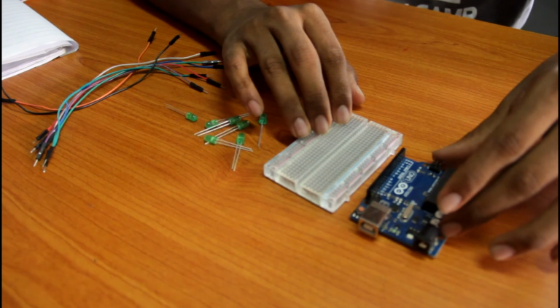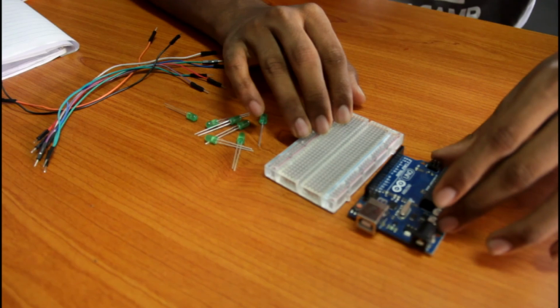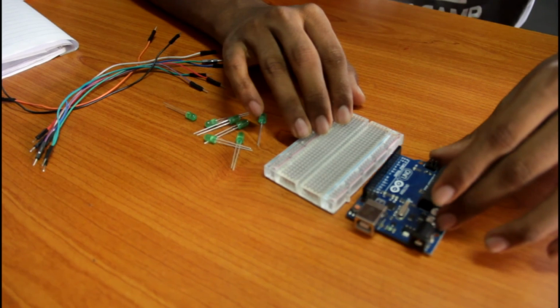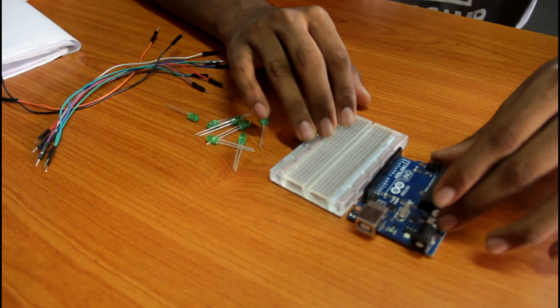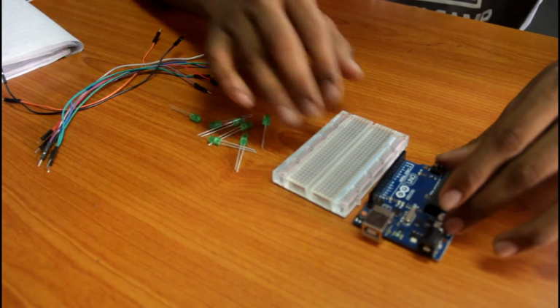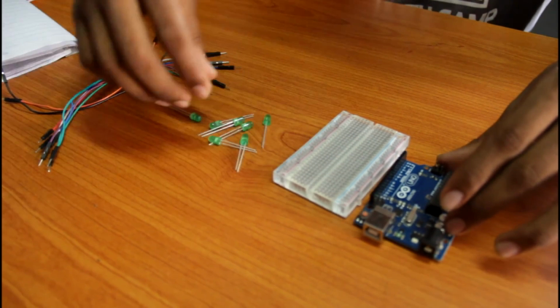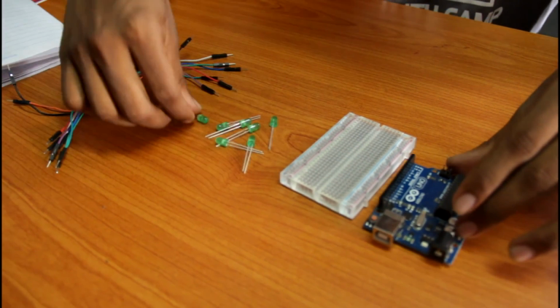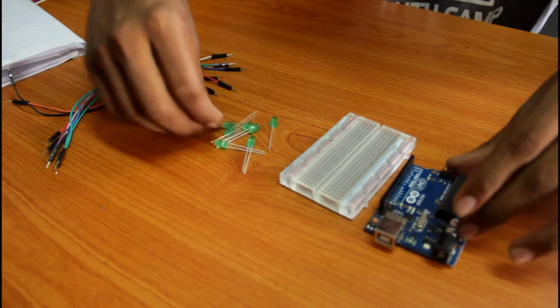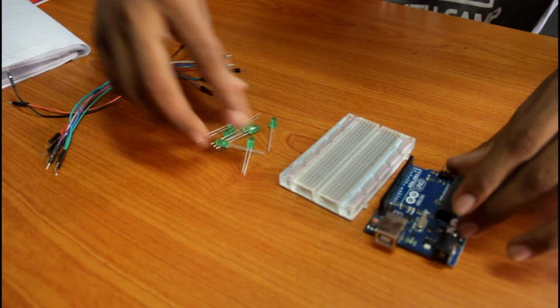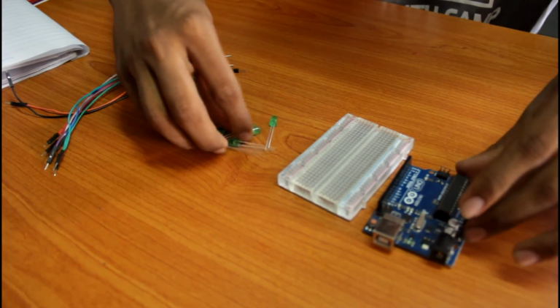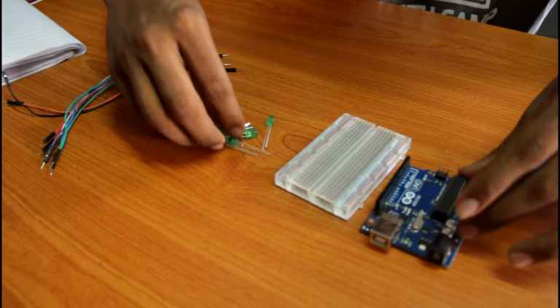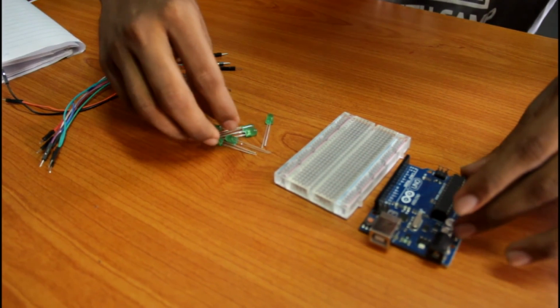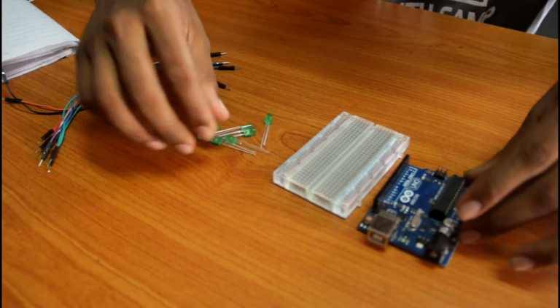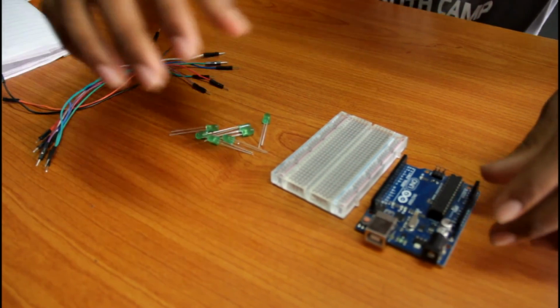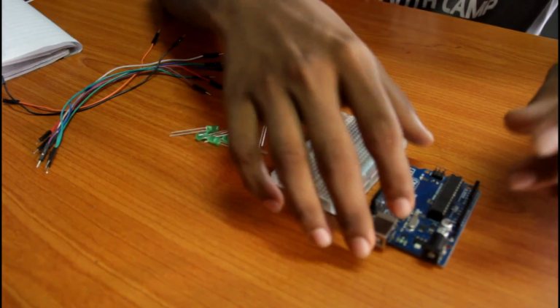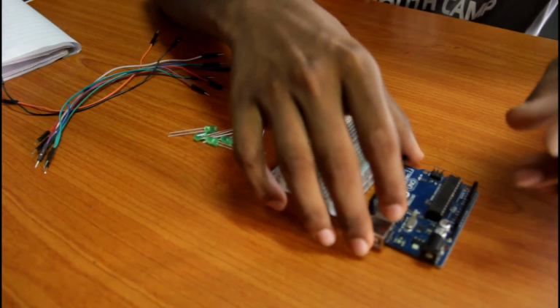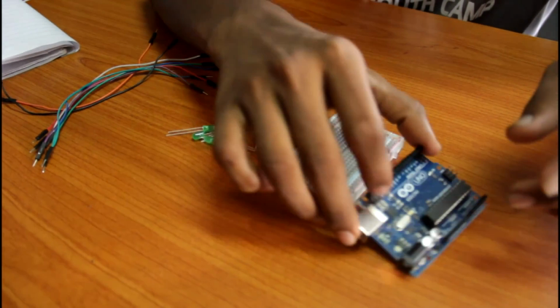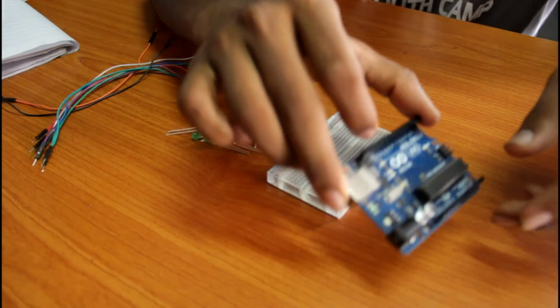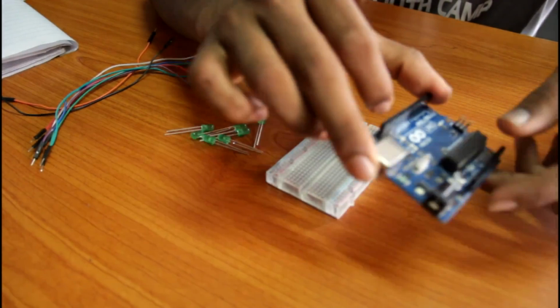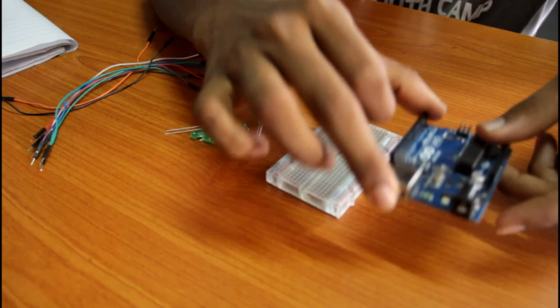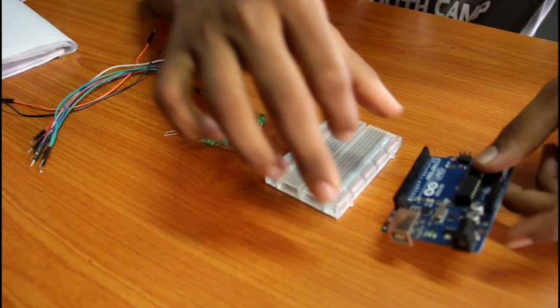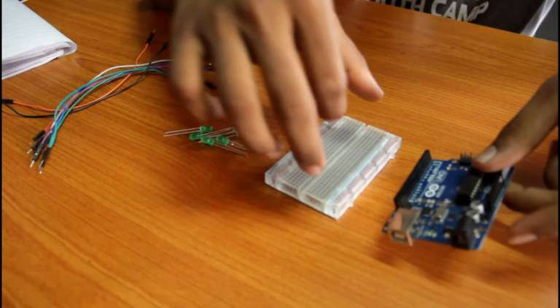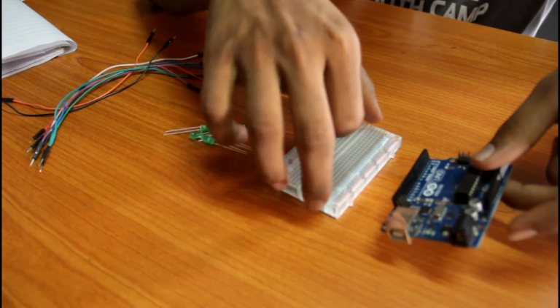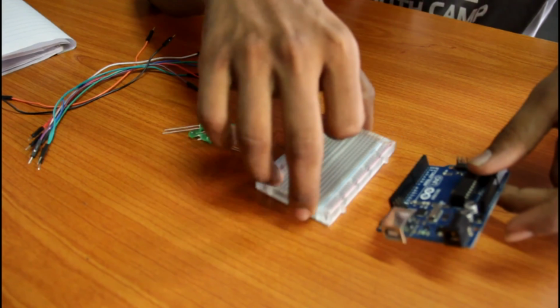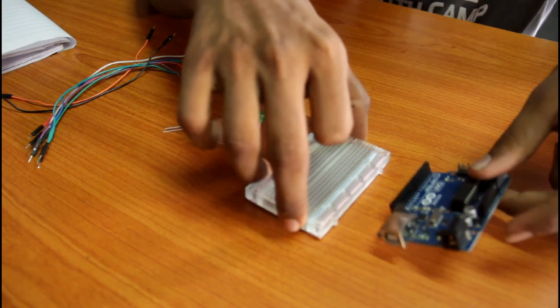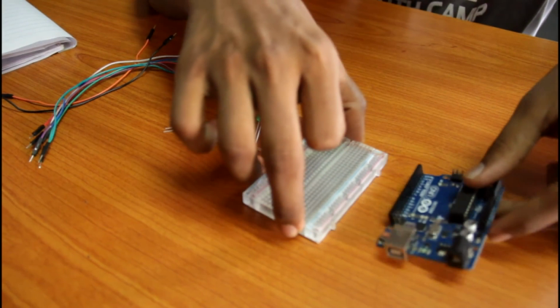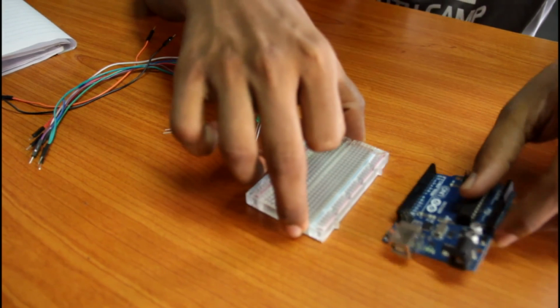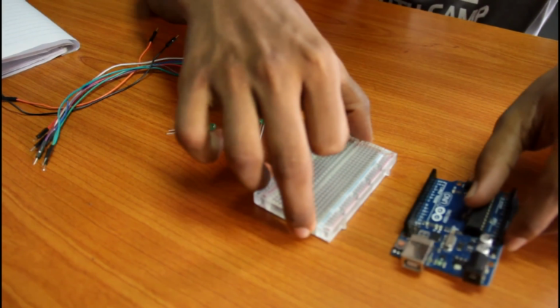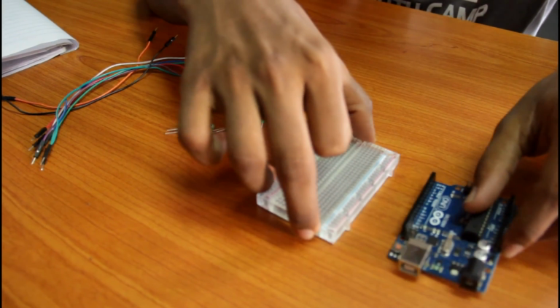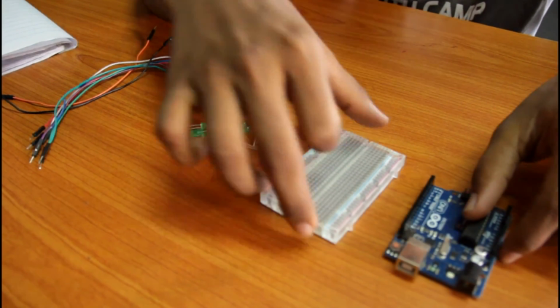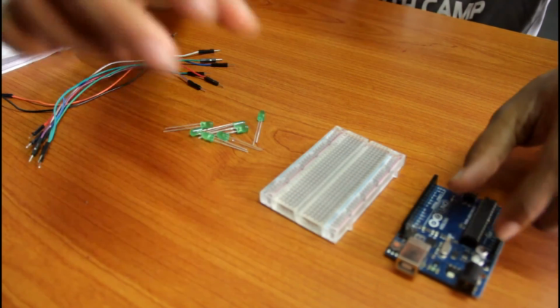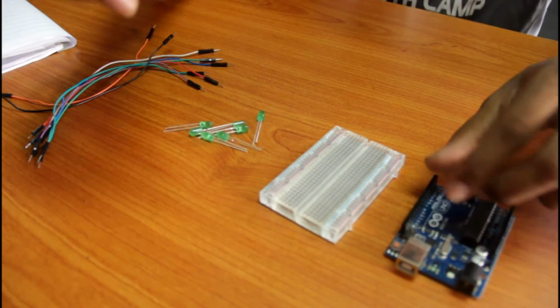Now we are going to do LED with Arduino and we are going to do a Knight Rider. First of all,